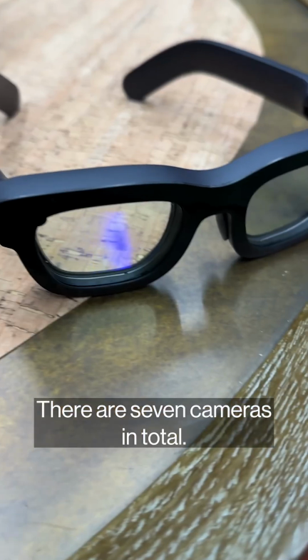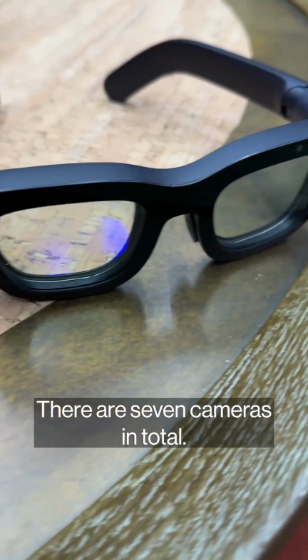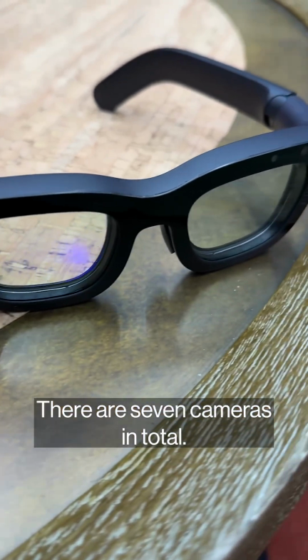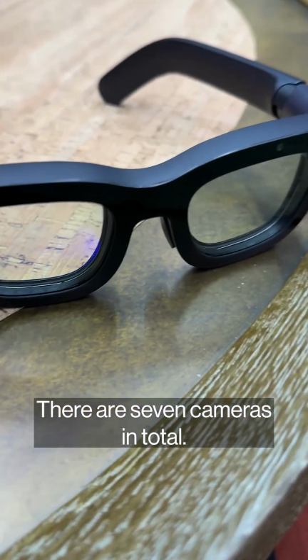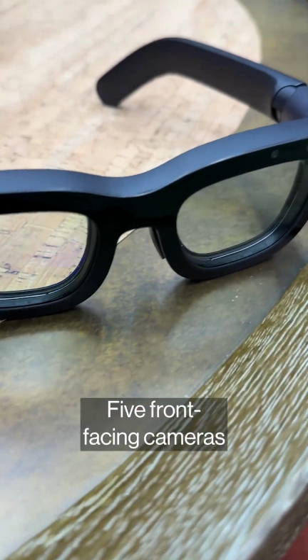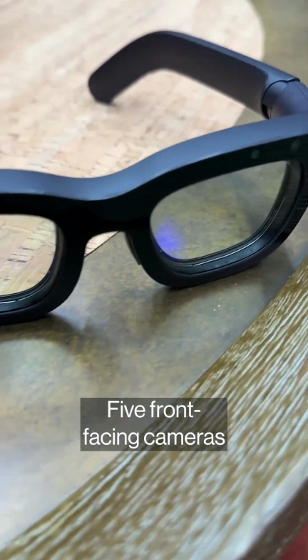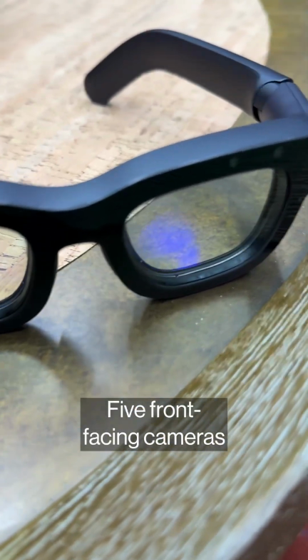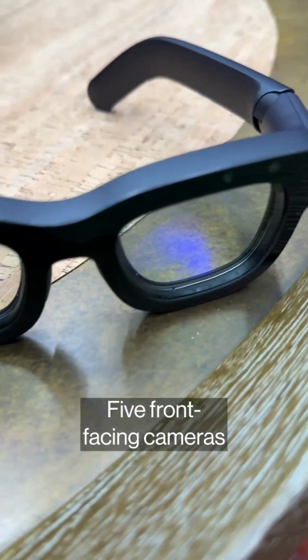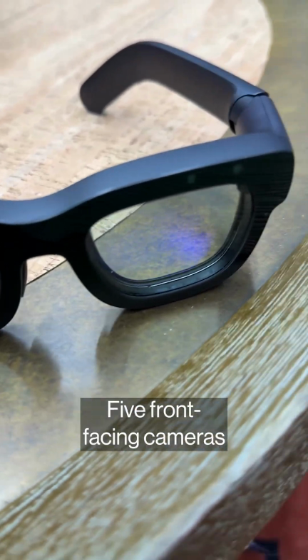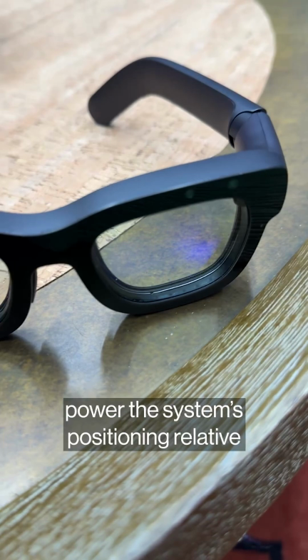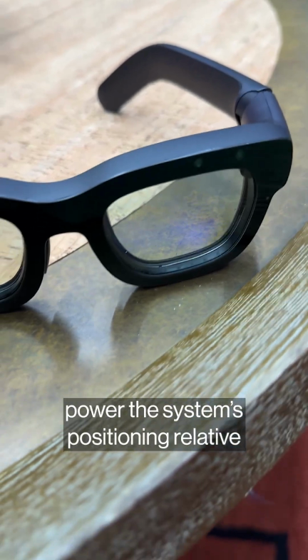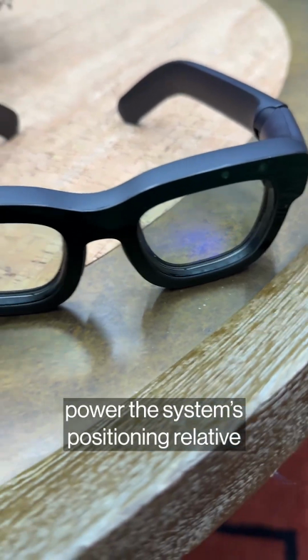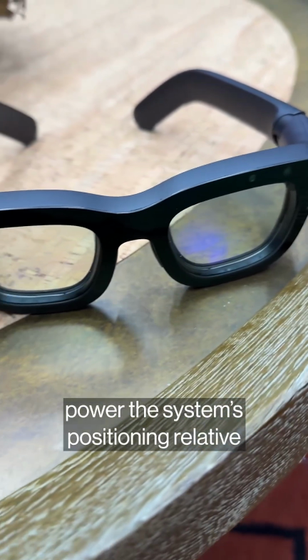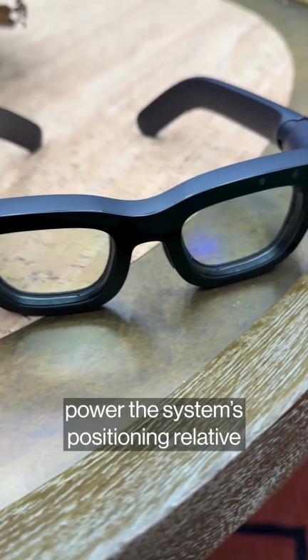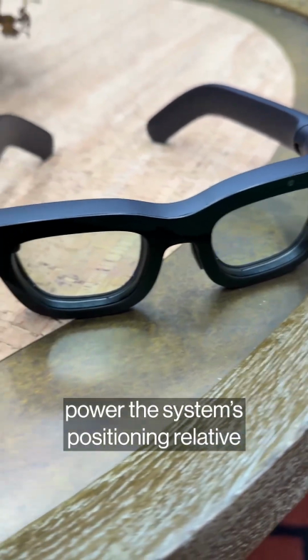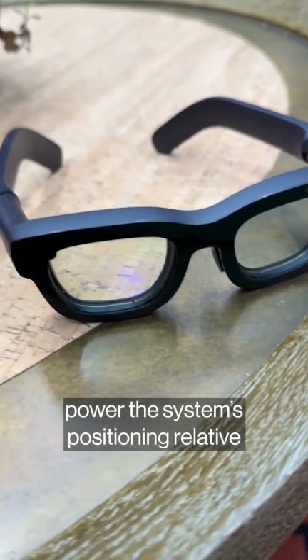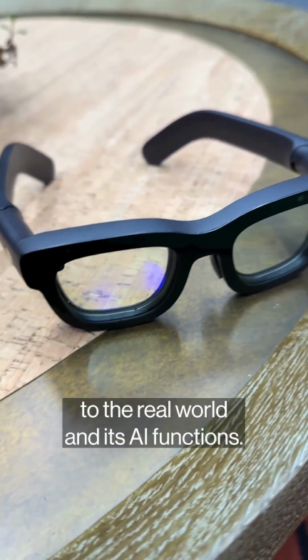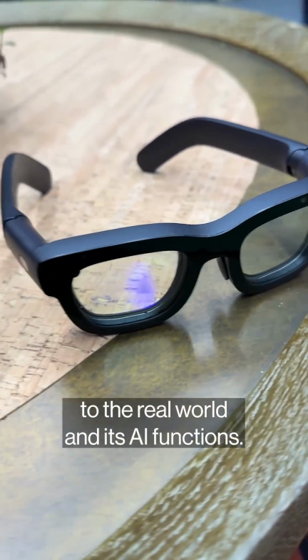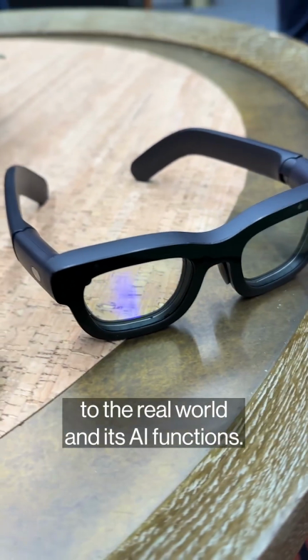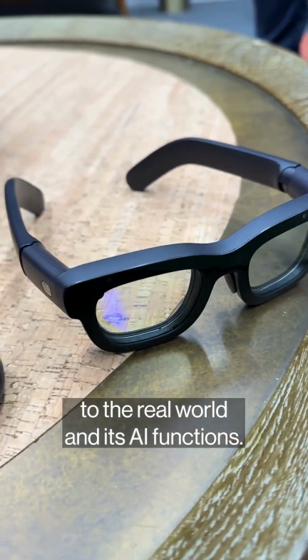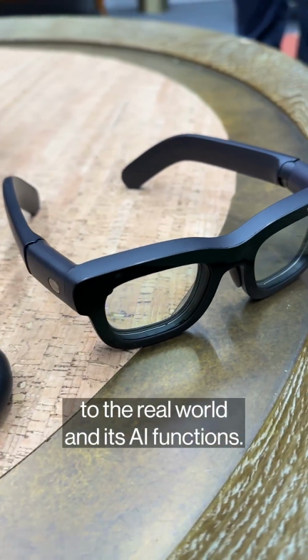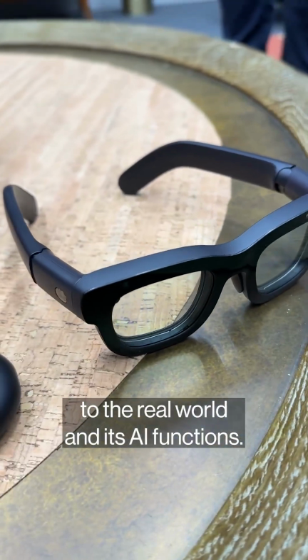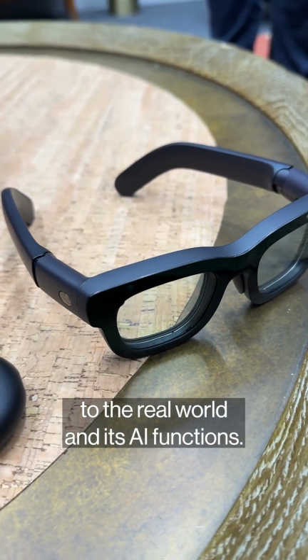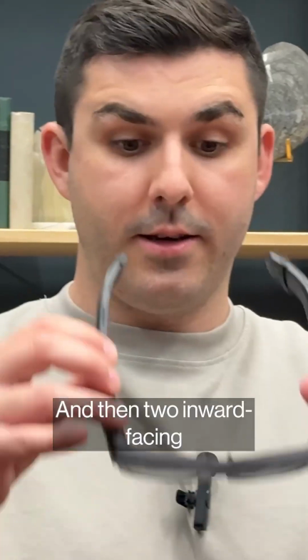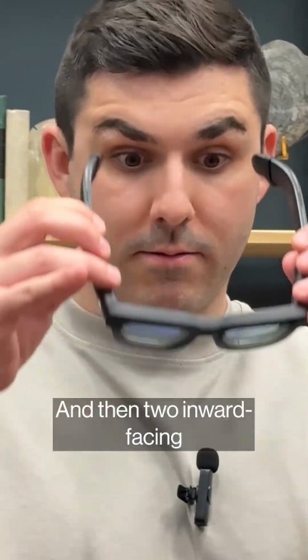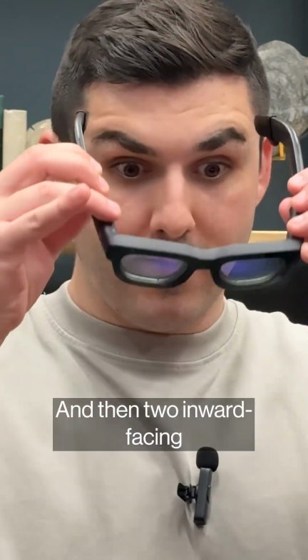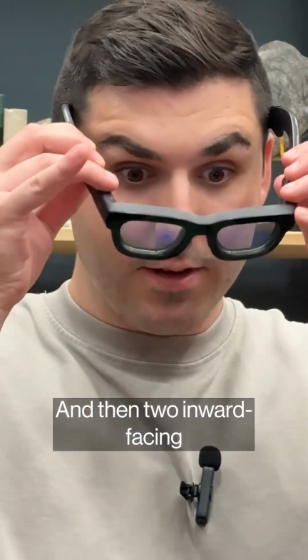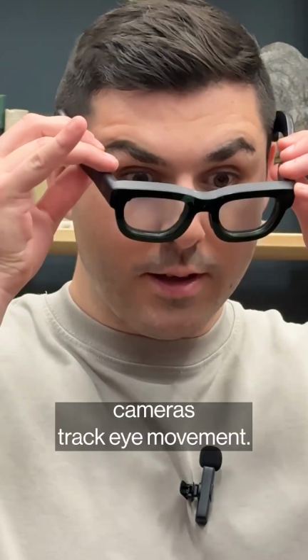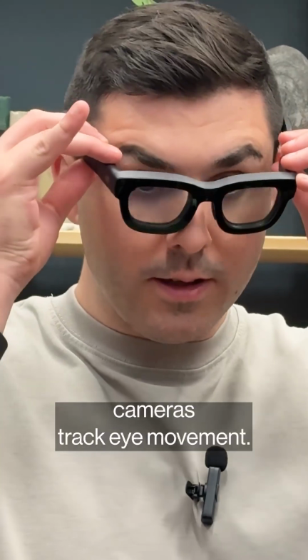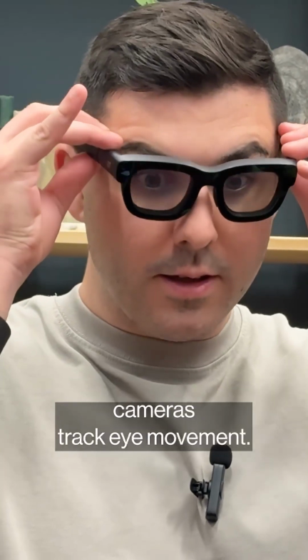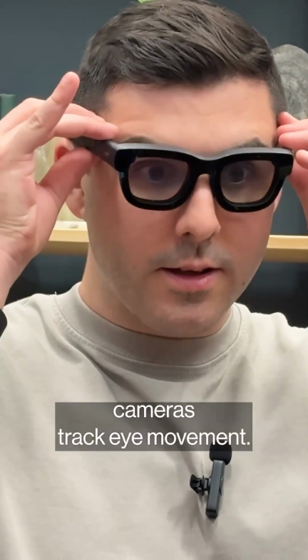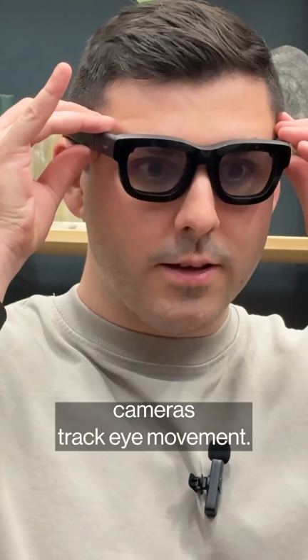There are seven cameras in total. Five front-facing cameras power the system's positioning relative to the real world and its AI functions, and then two inward-facing cameras track eye movement.